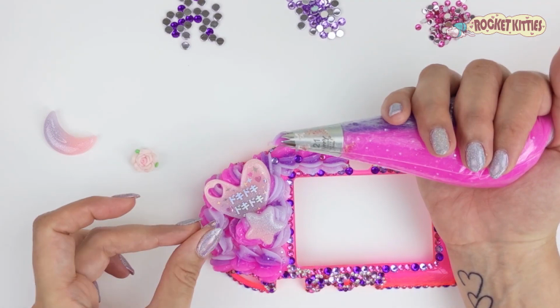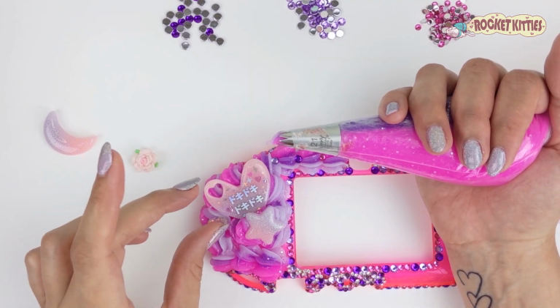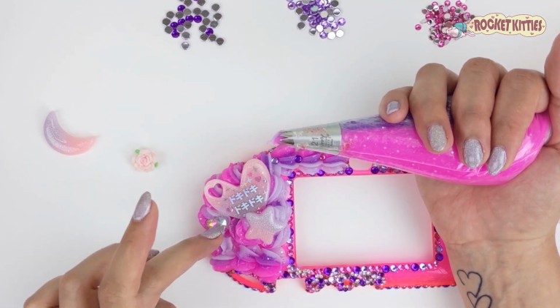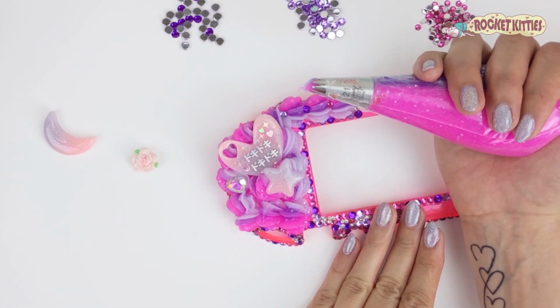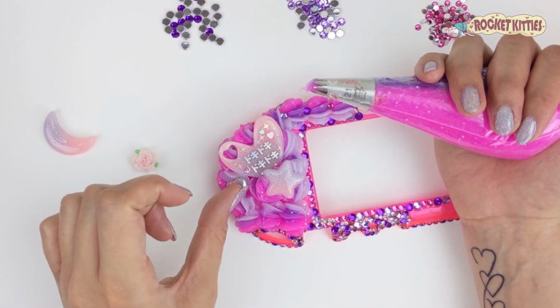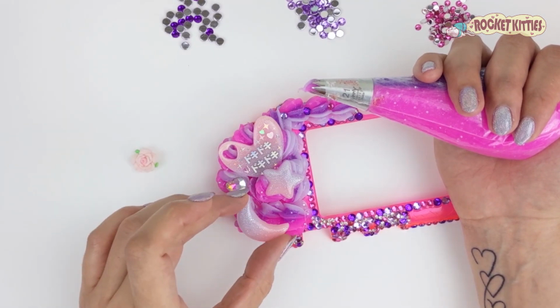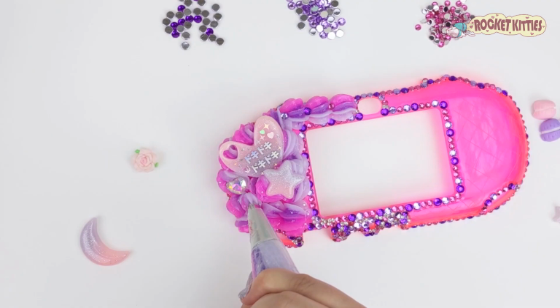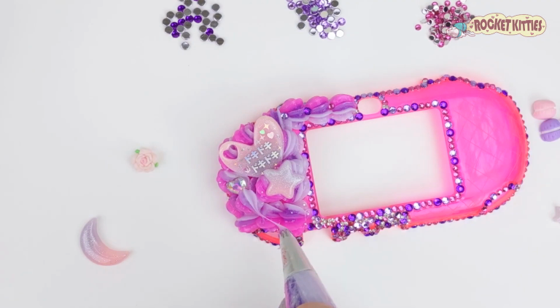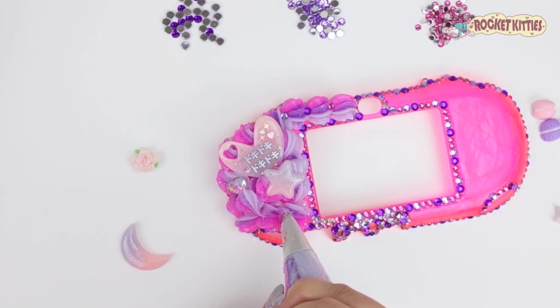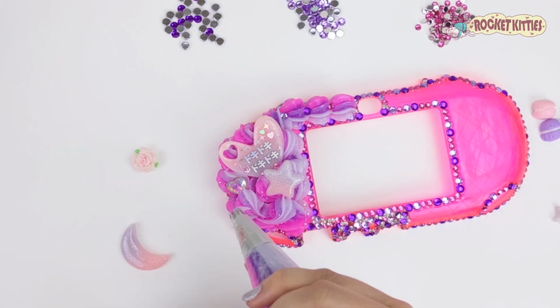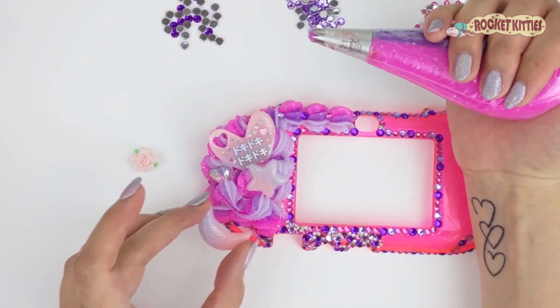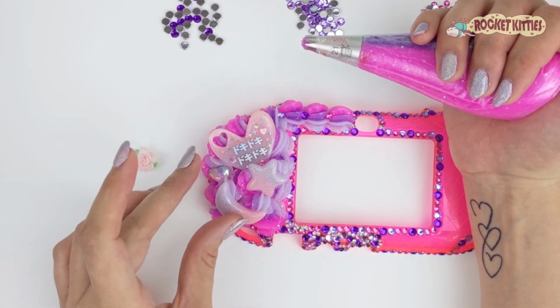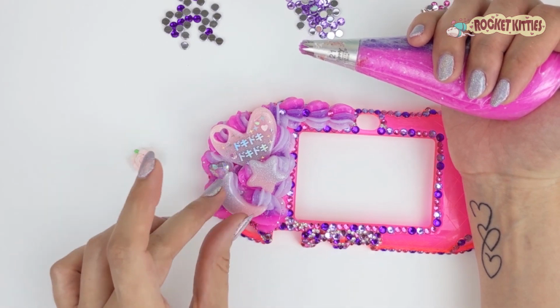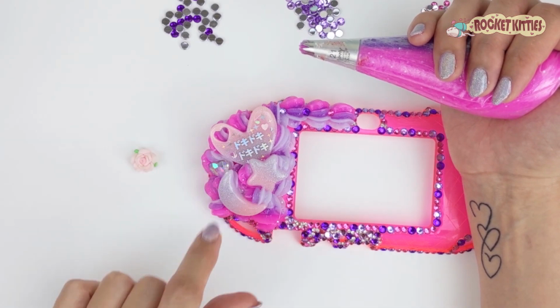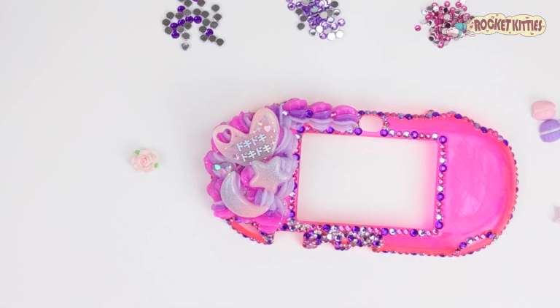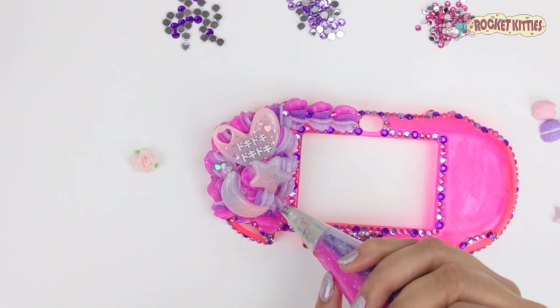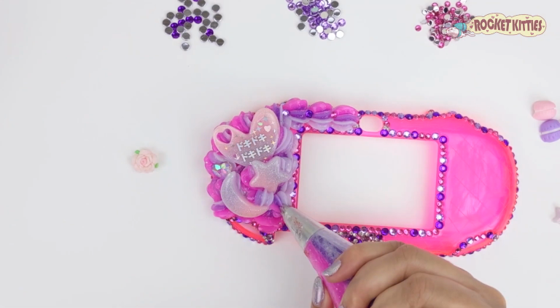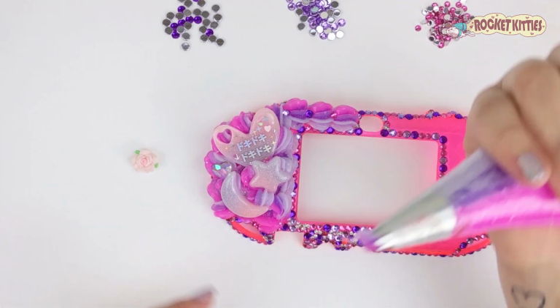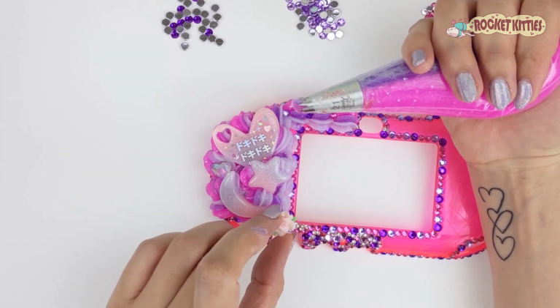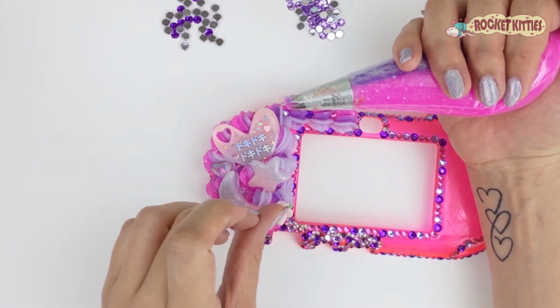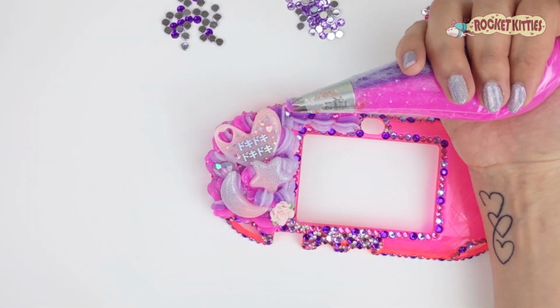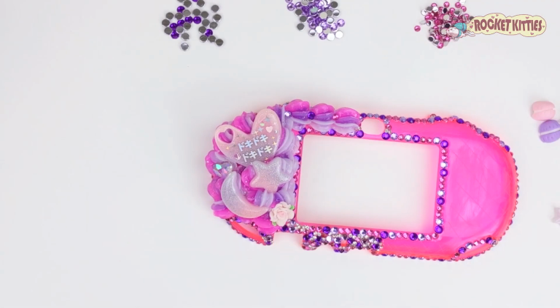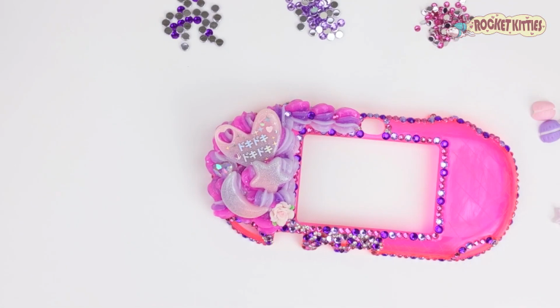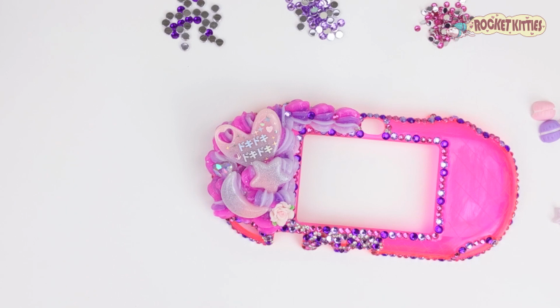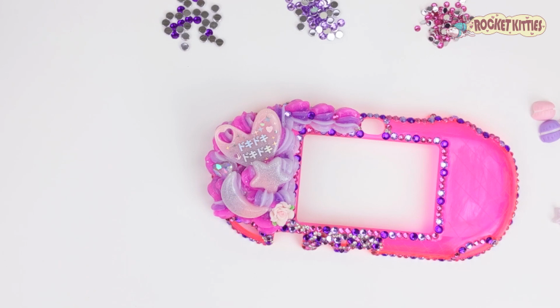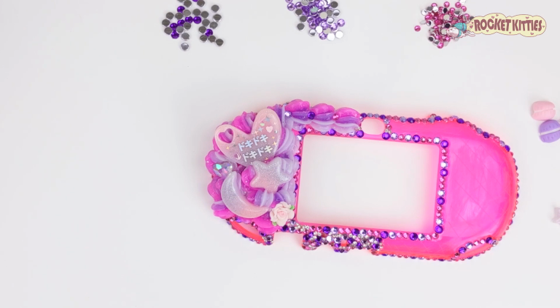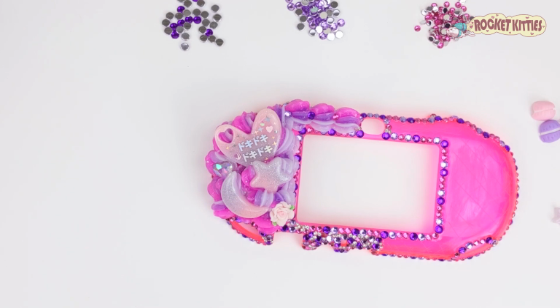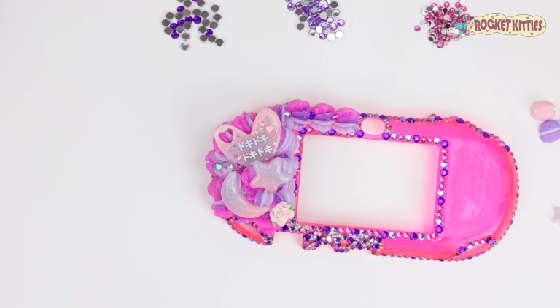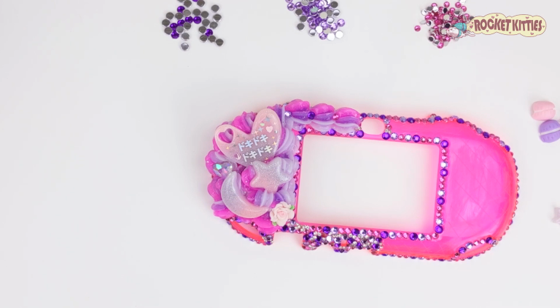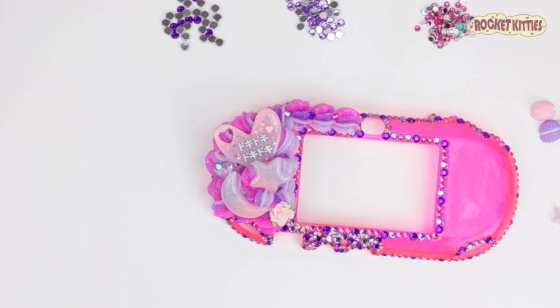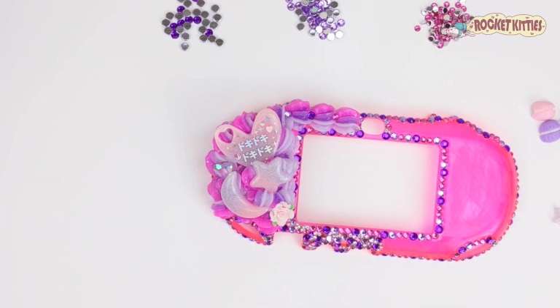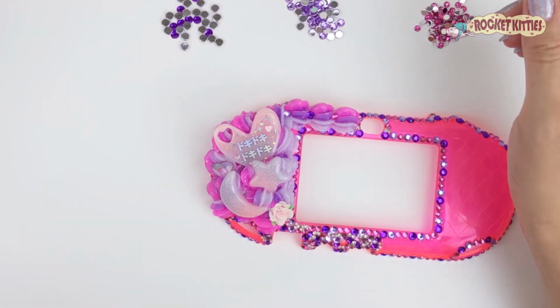For this case we went with a soft otomi theme. On this side we have a heart that features the phrase doki doki in Japanese, and that basically means heartbeat.